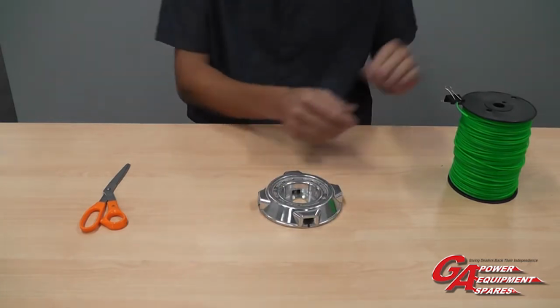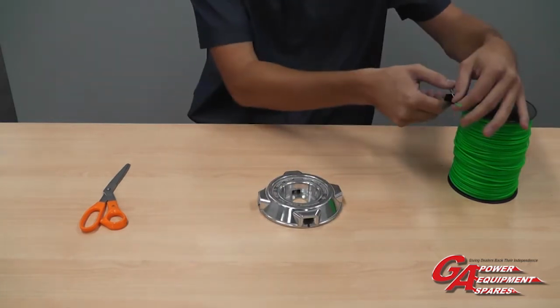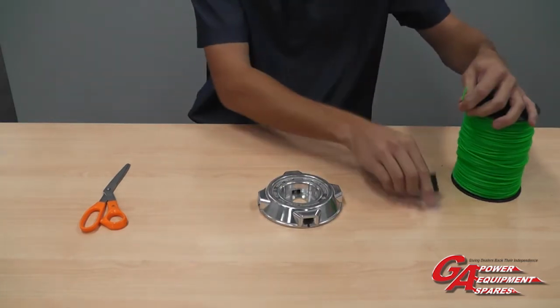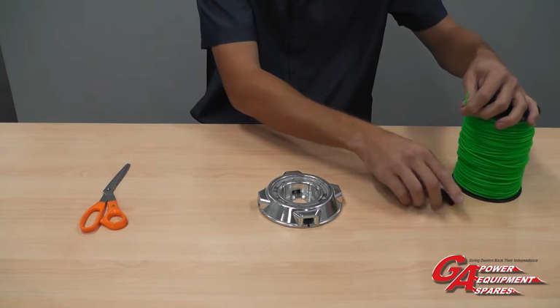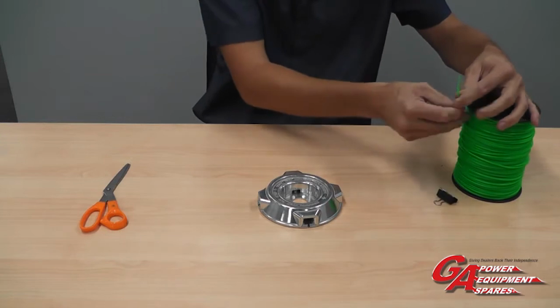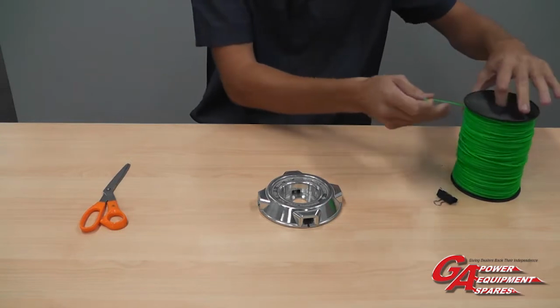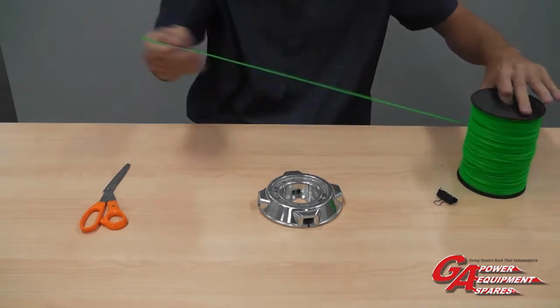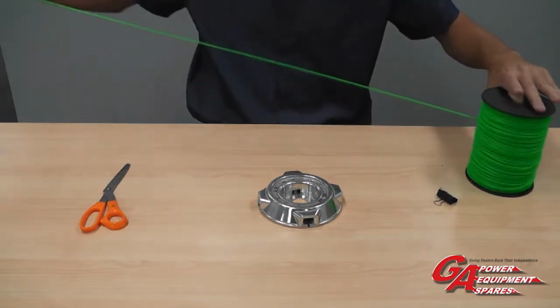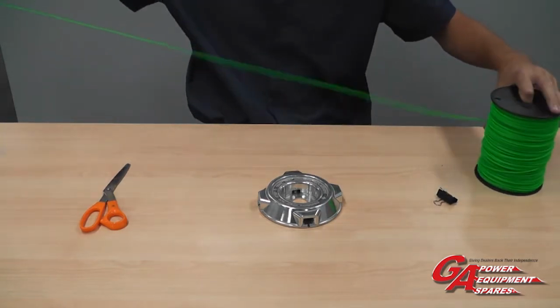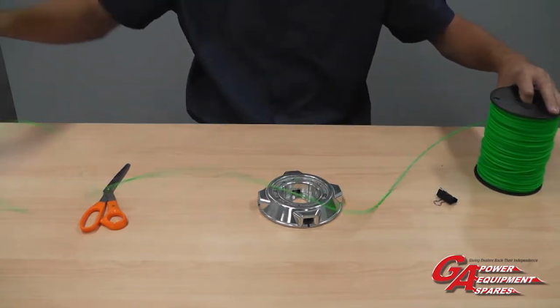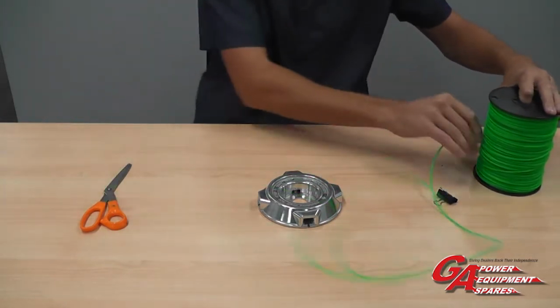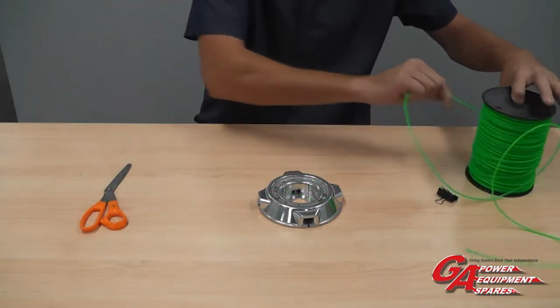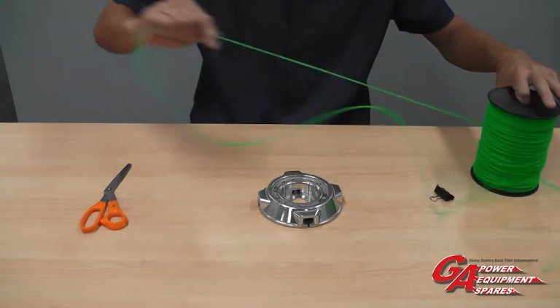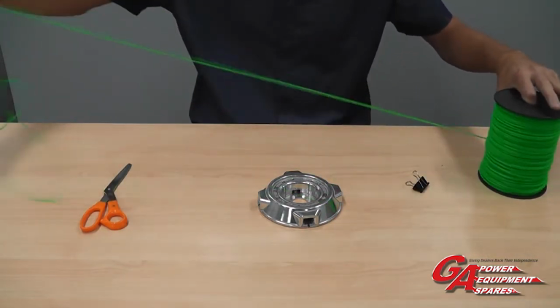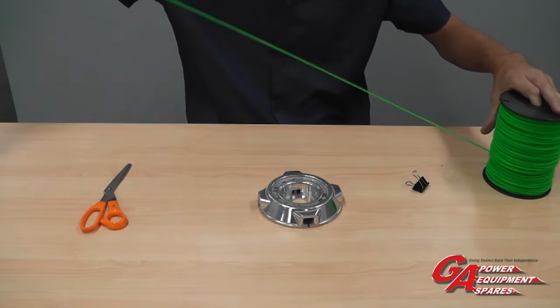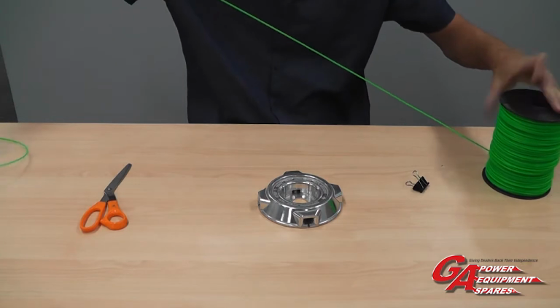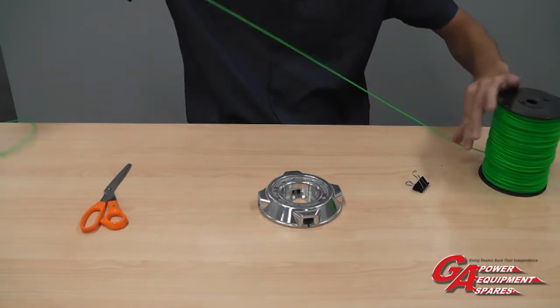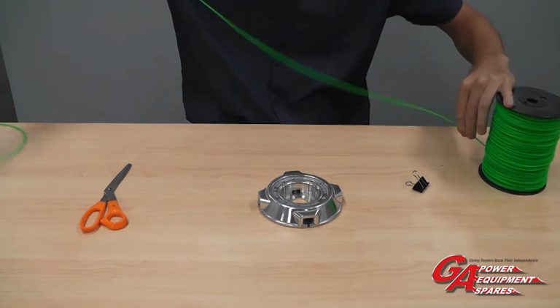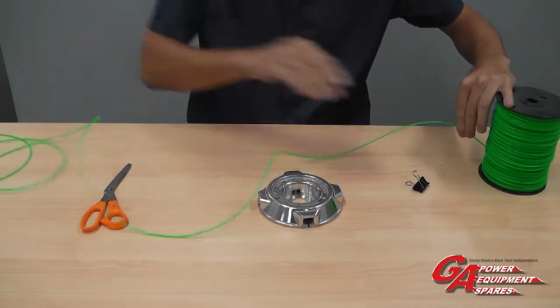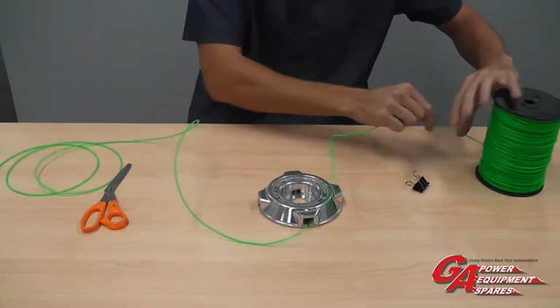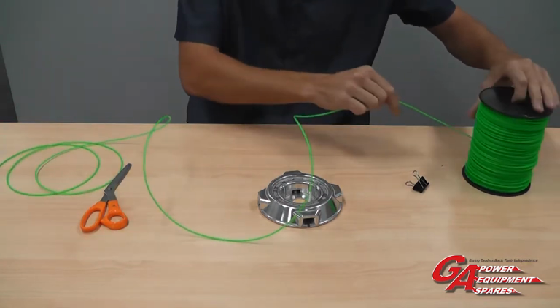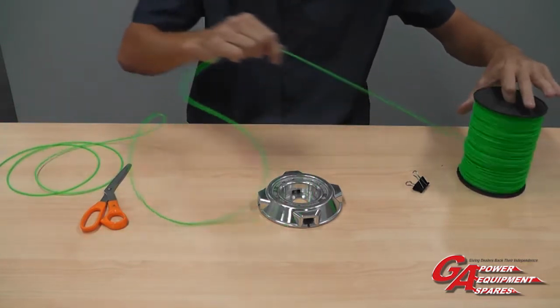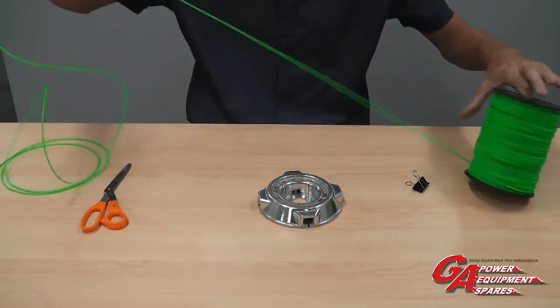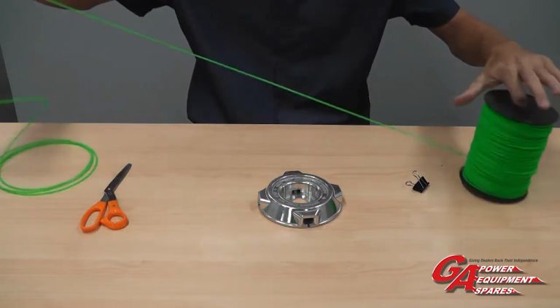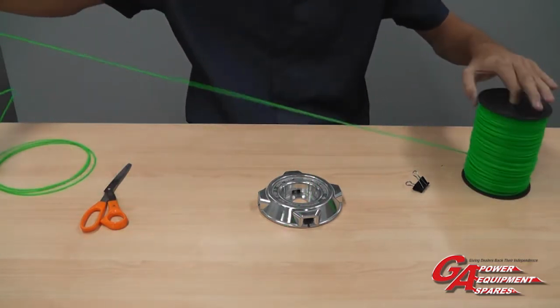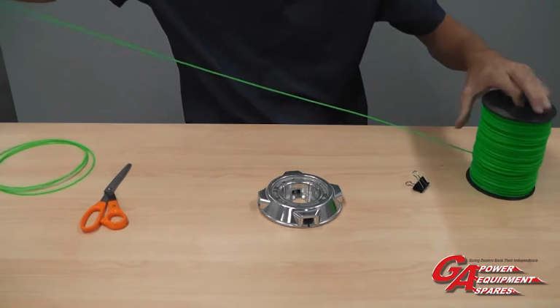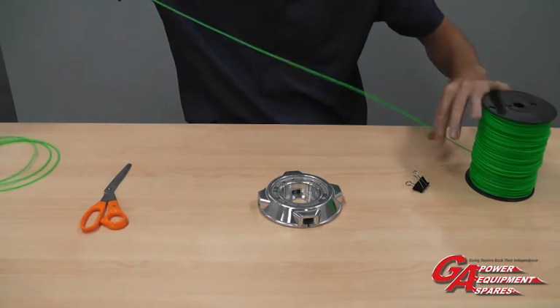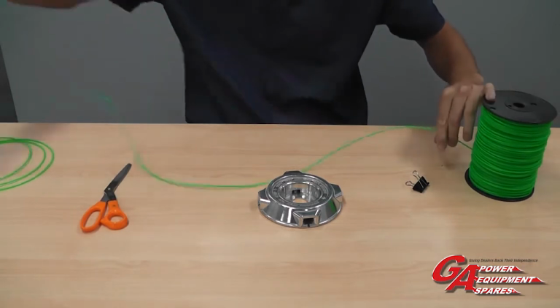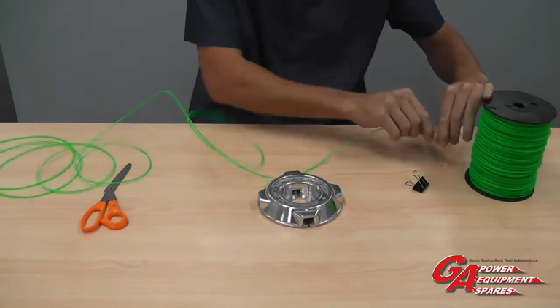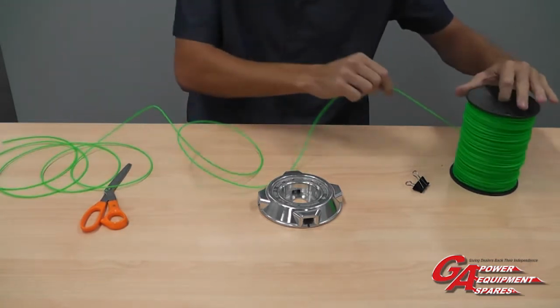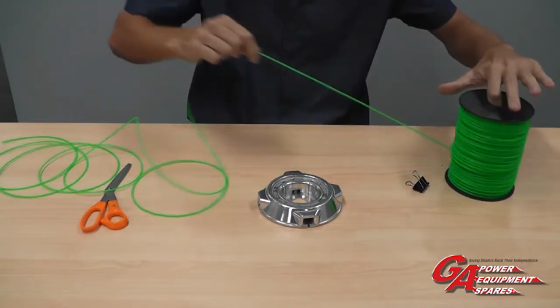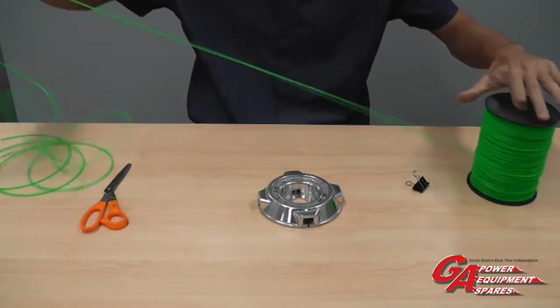The first thing we need to do is to measure three to four arm lengths of the trimmer line. Bear in mind that the thicker the cord is, the less you will fit on the head. But considering I'm using thin cord today, I'm going to do four arm lengths.